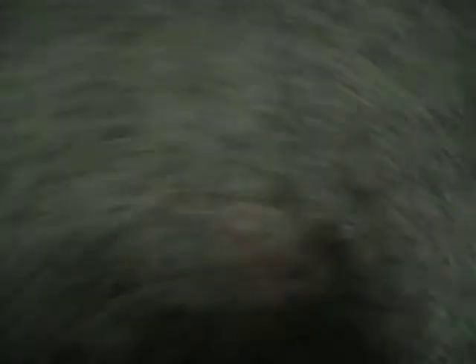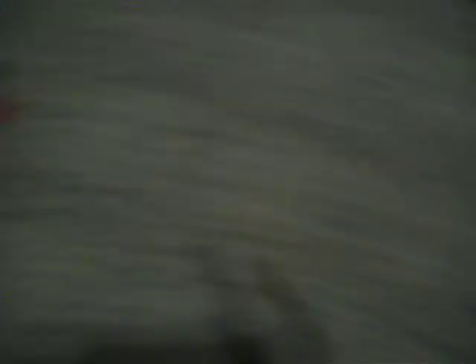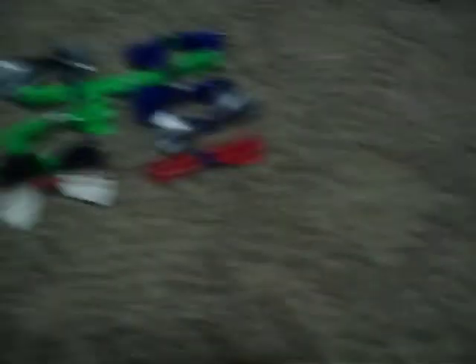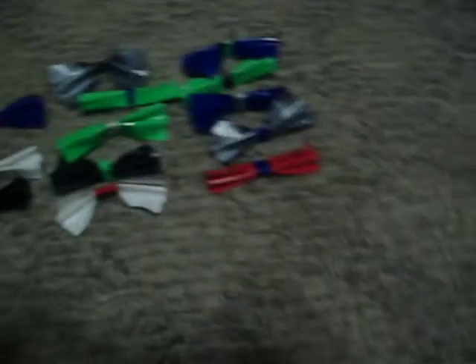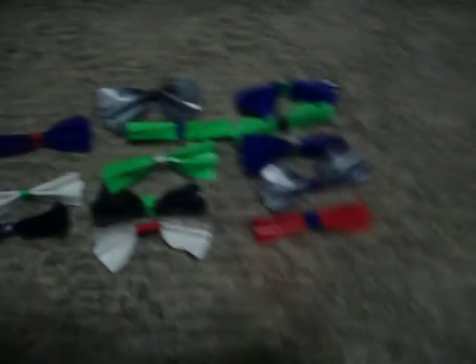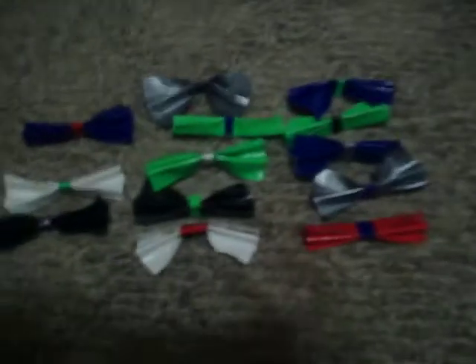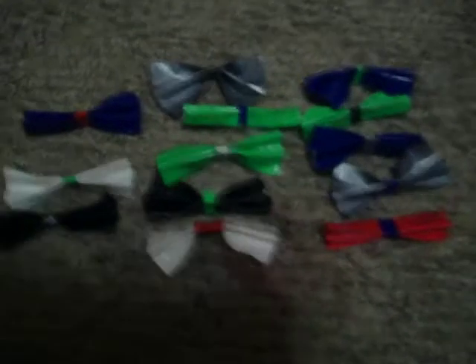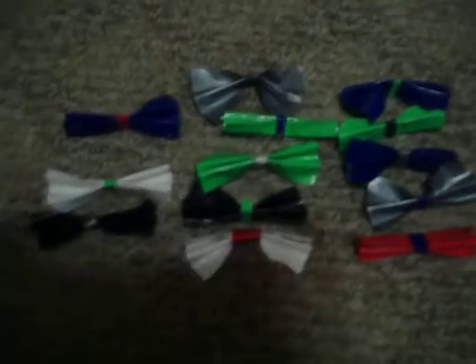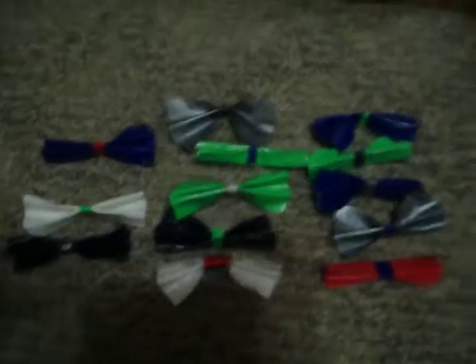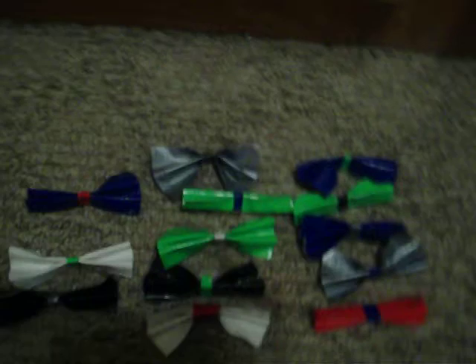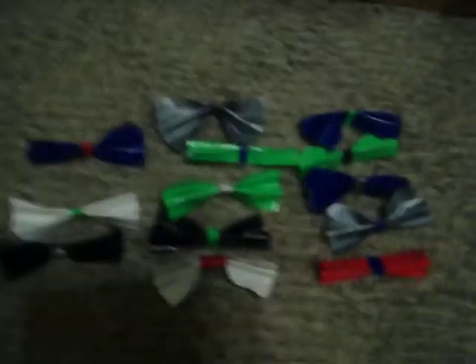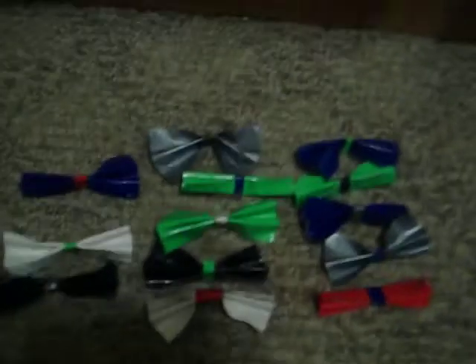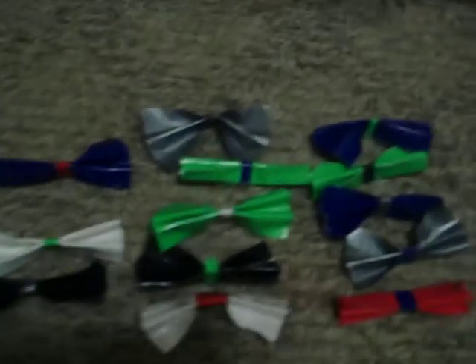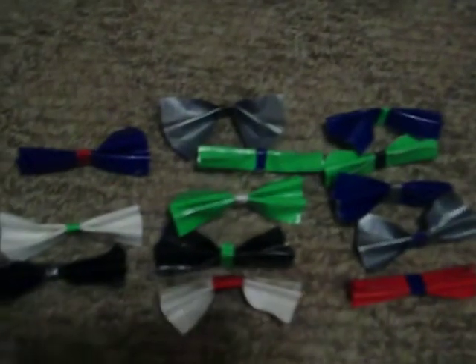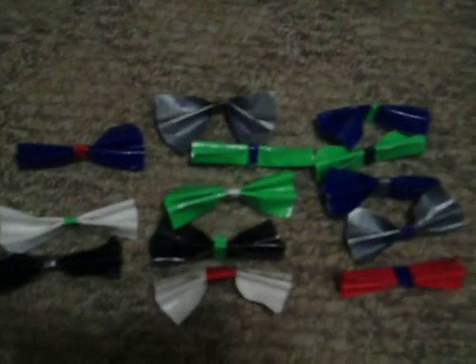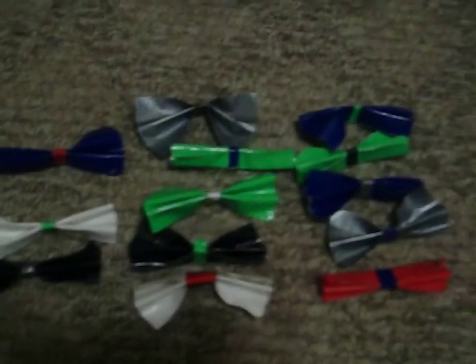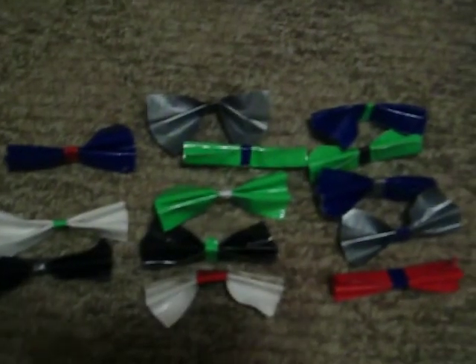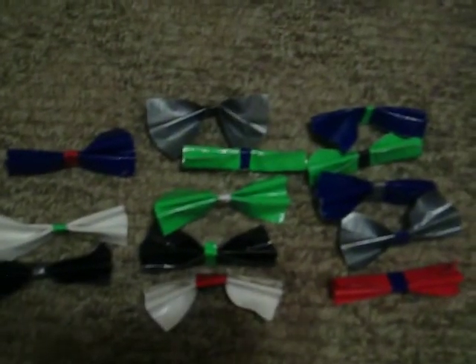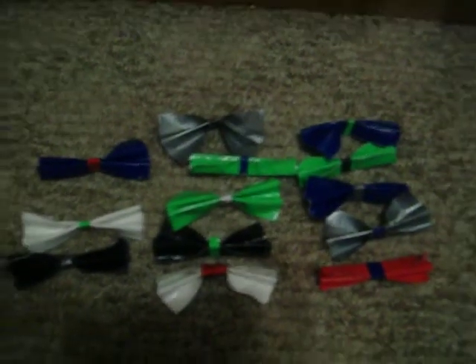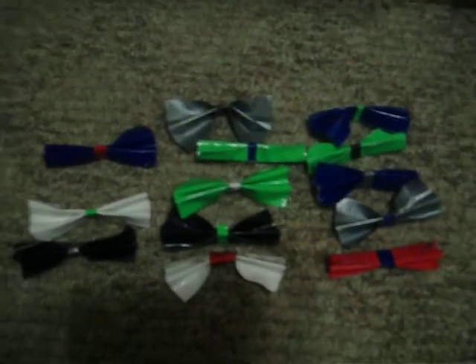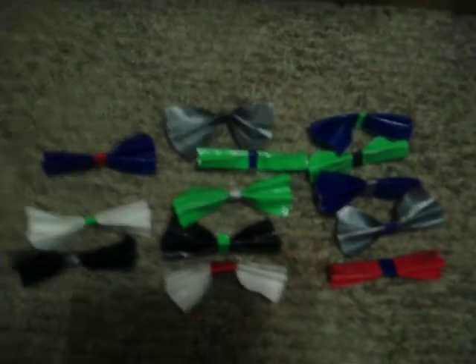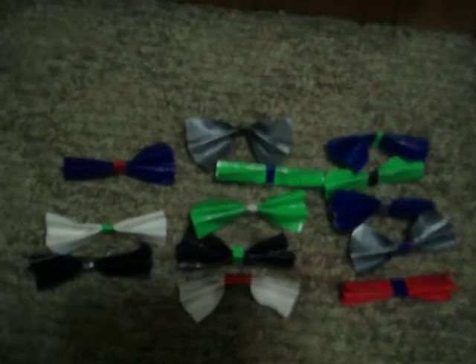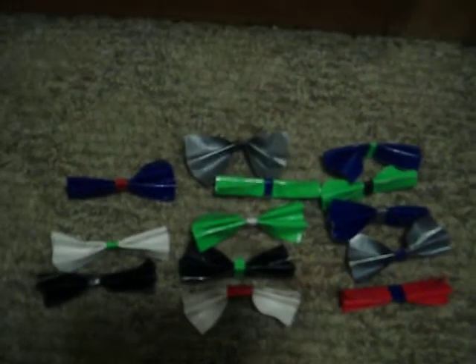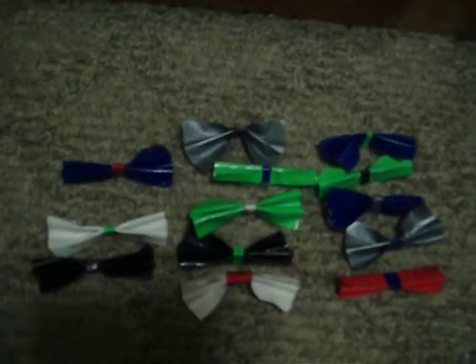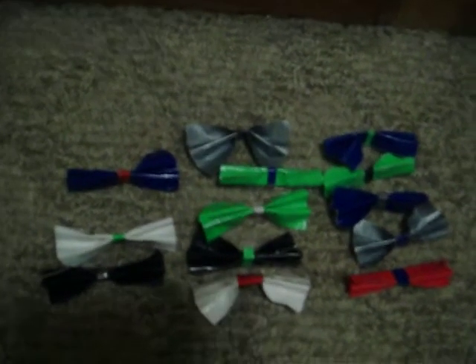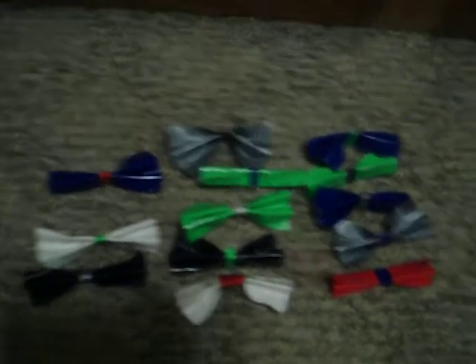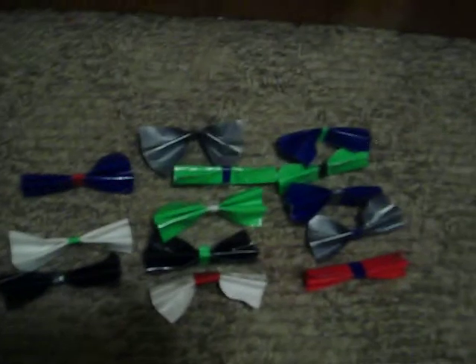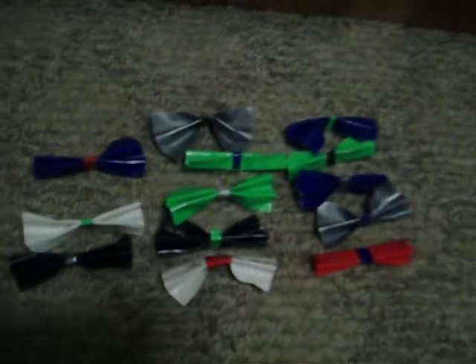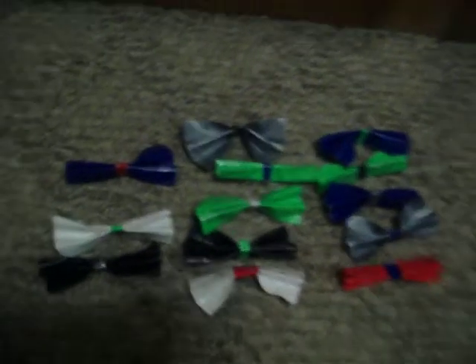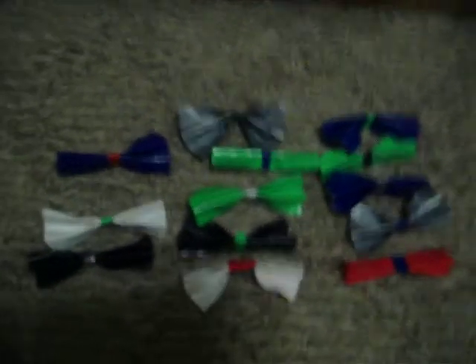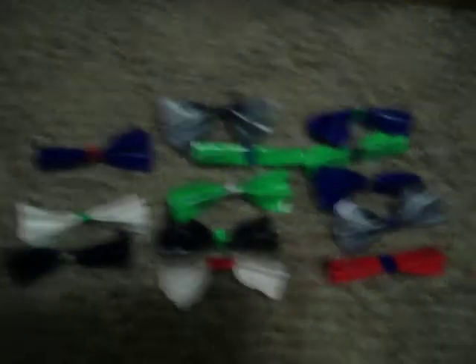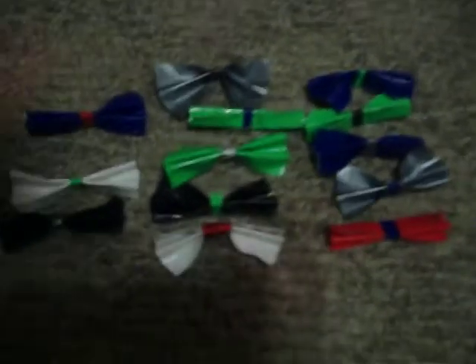I also have a lot of bows. You can see right here — I'll show you how they work. I don't have bobby pins in the back of any of them.